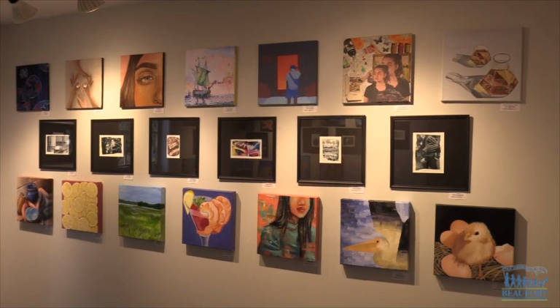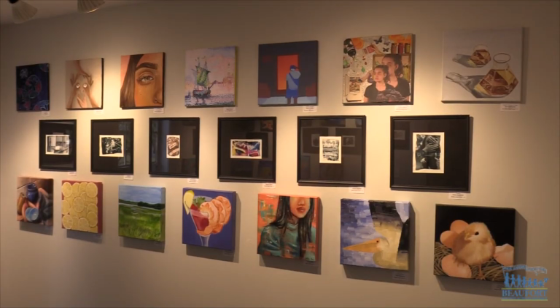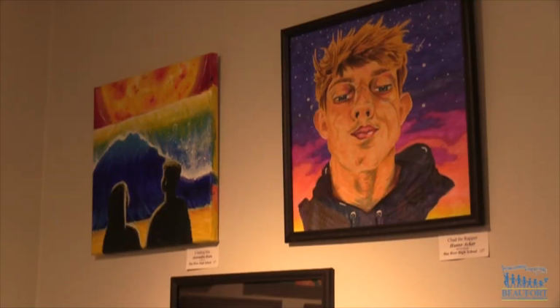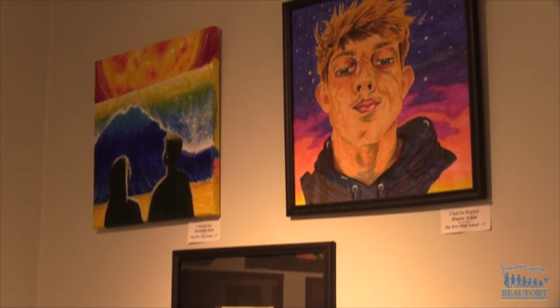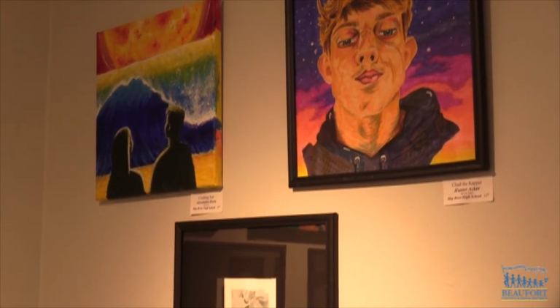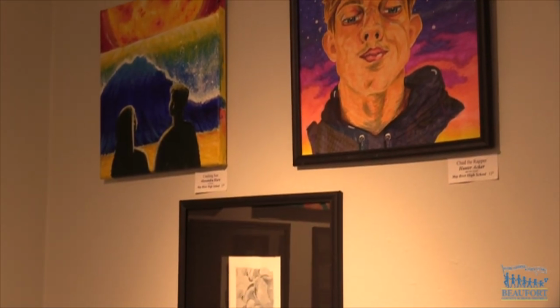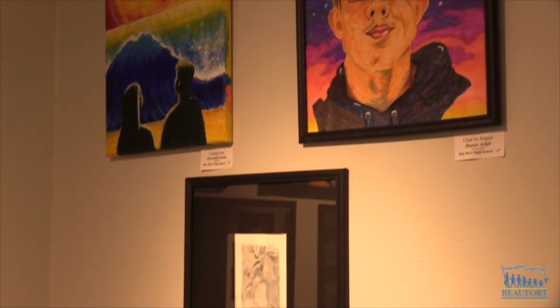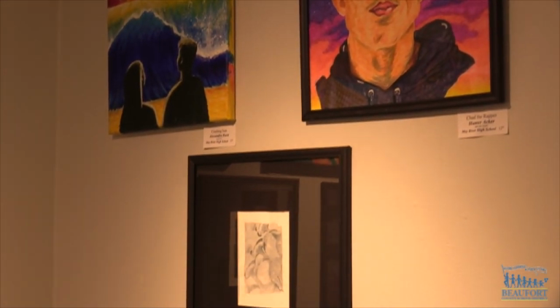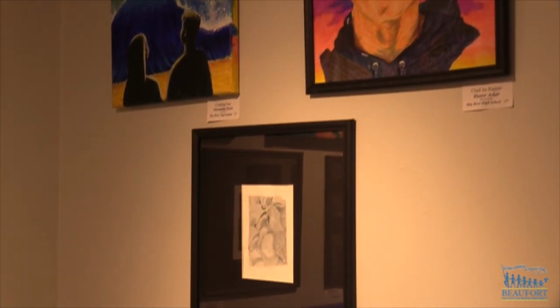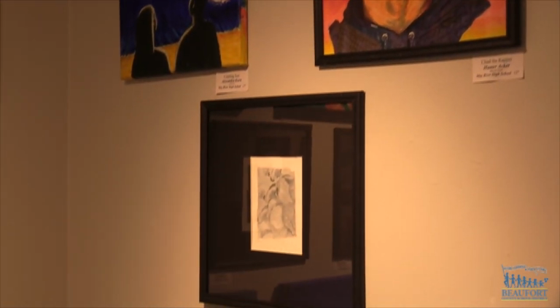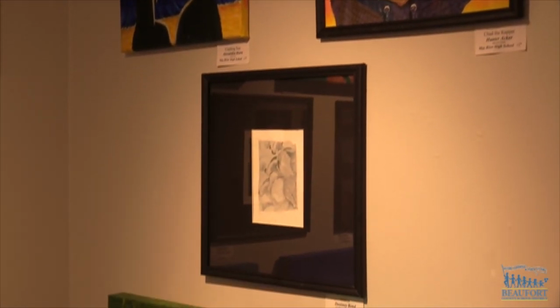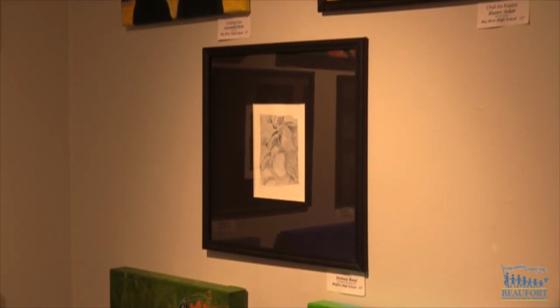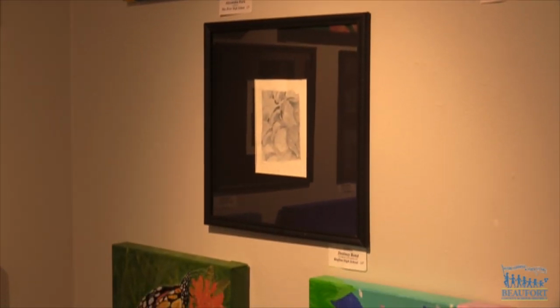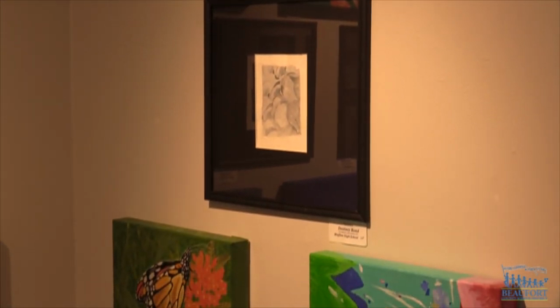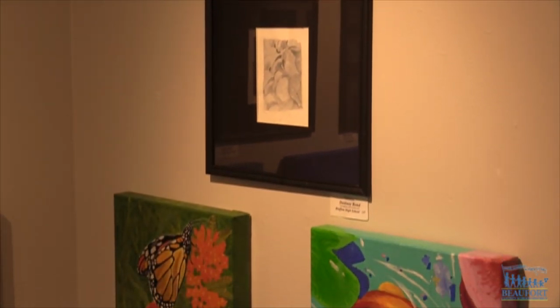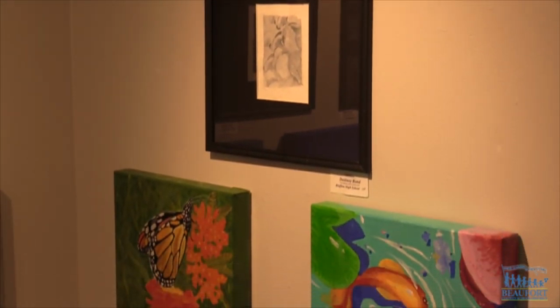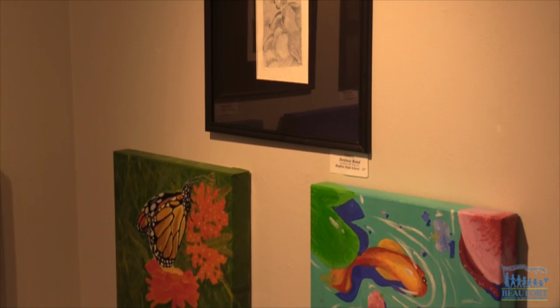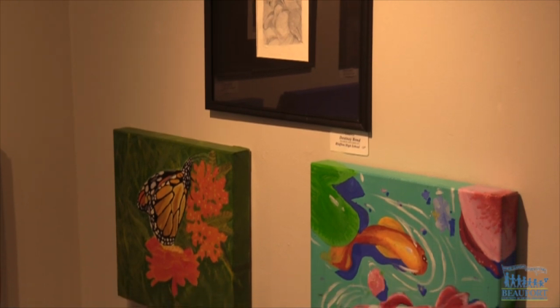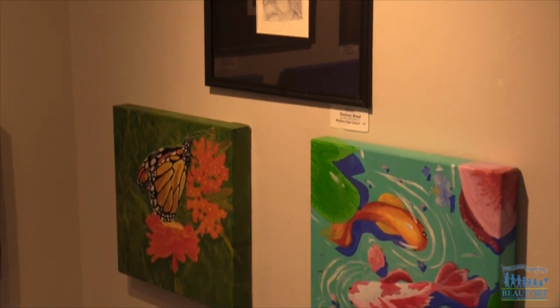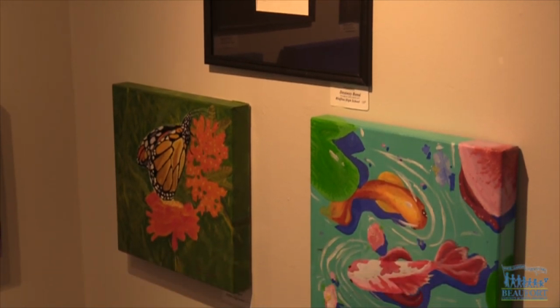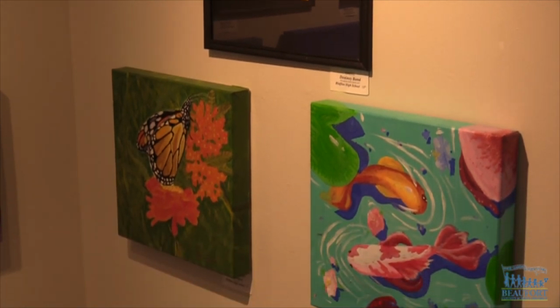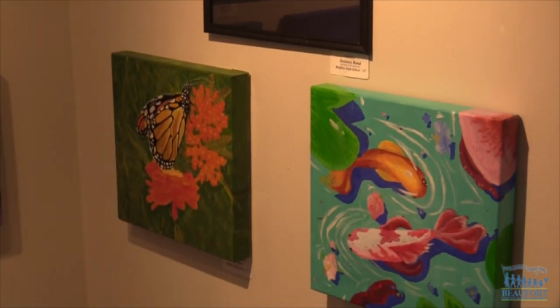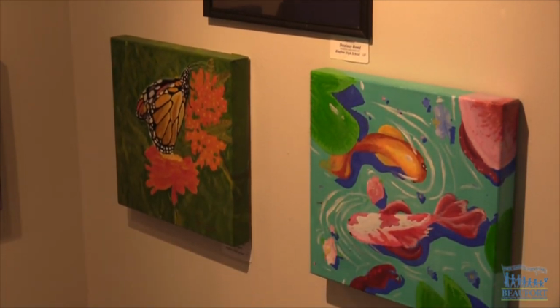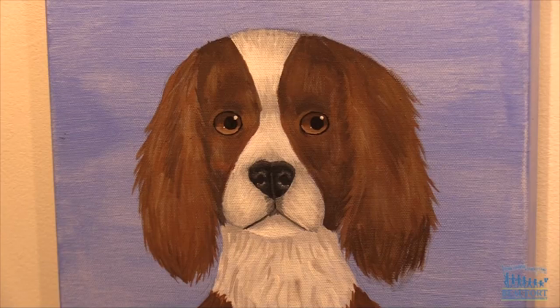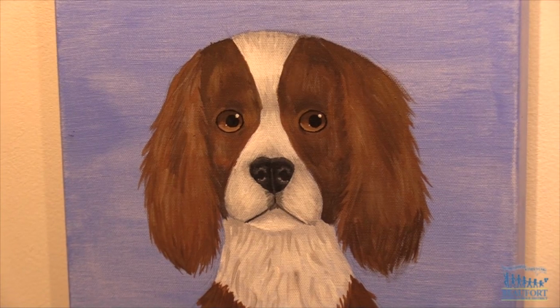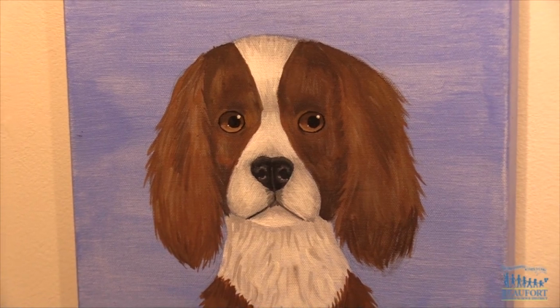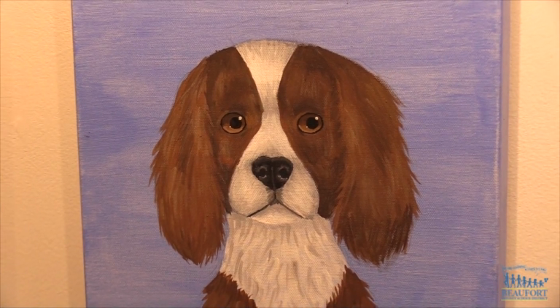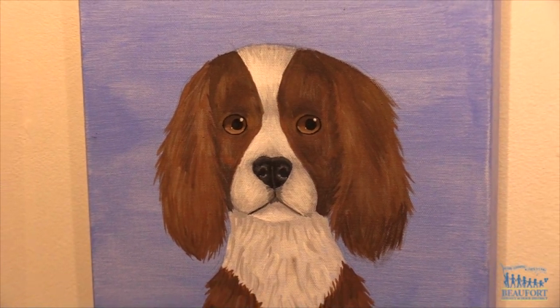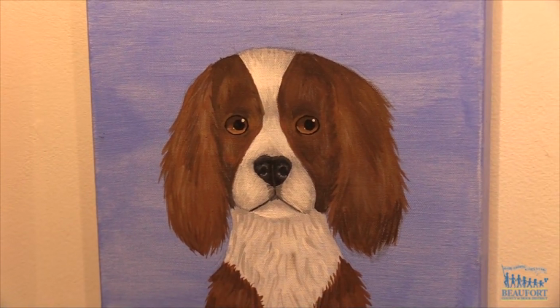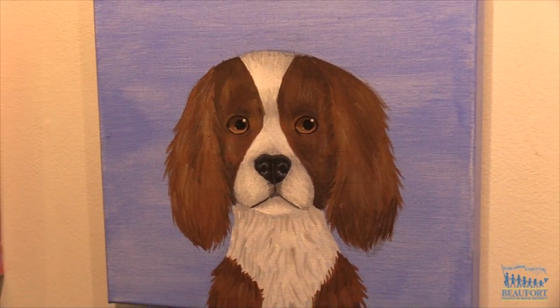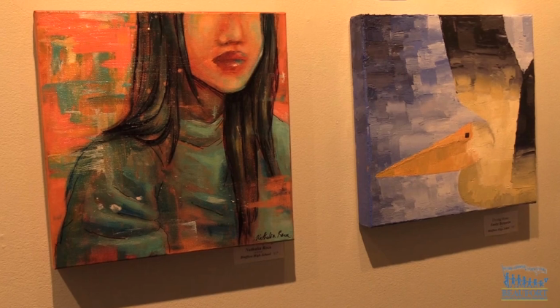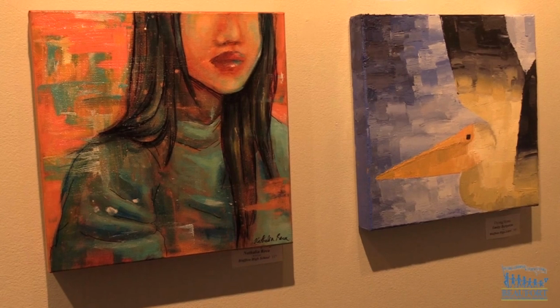You can purchase the student artwork for $75 per piece. It will be on display until February 1st. All the proceeds will help fund a scholarship the Society of Bluffton Artists offers to students who plan to pursue an art-related degree.